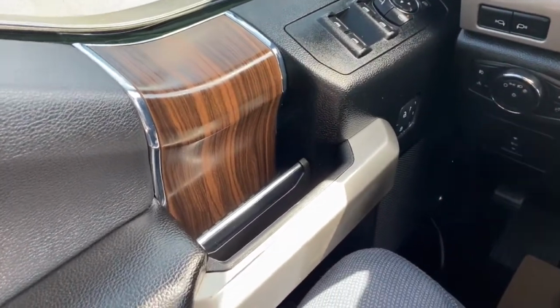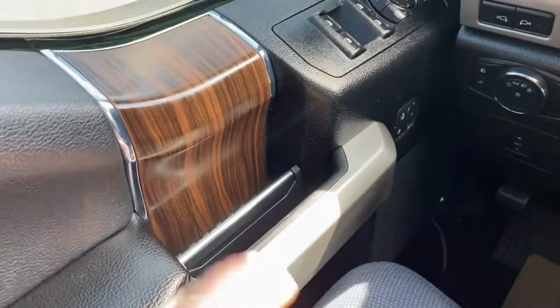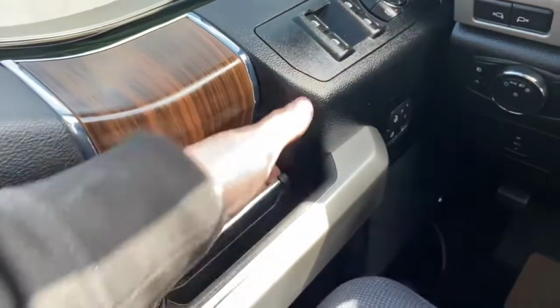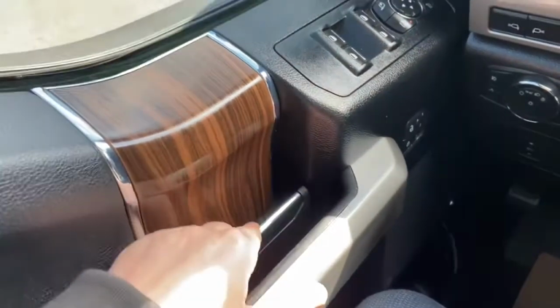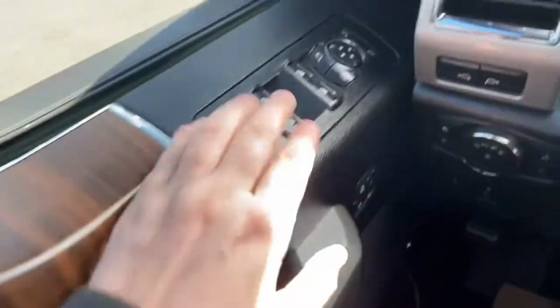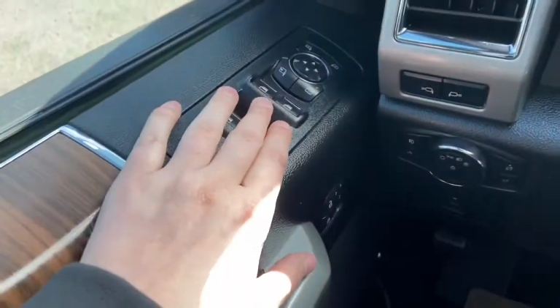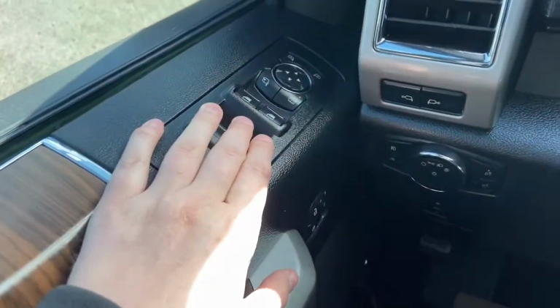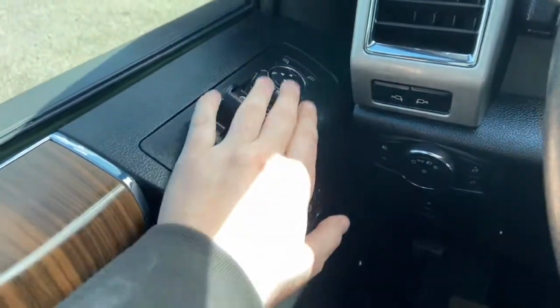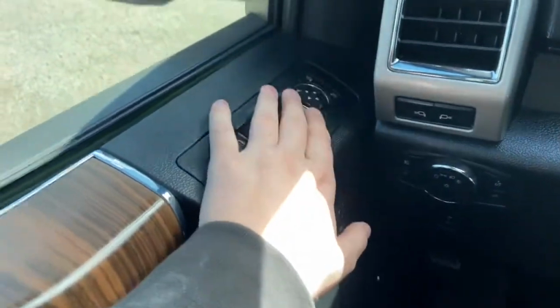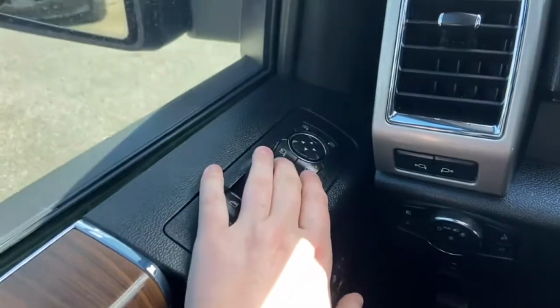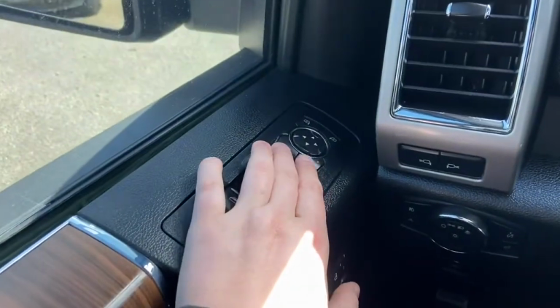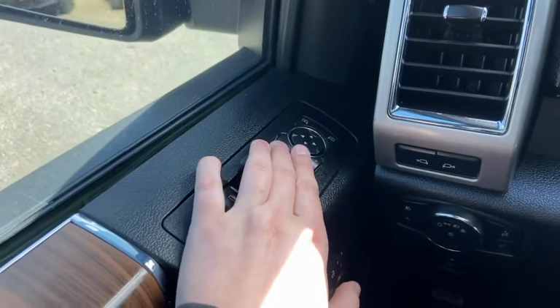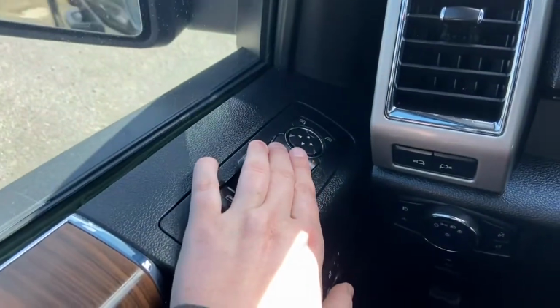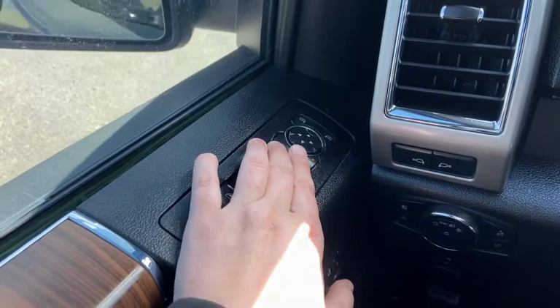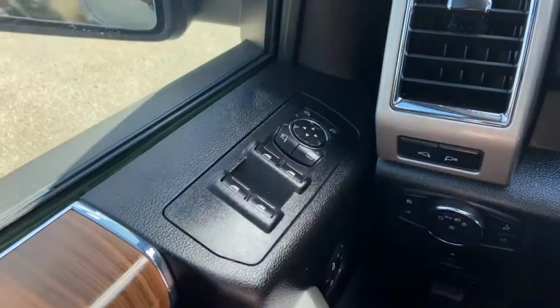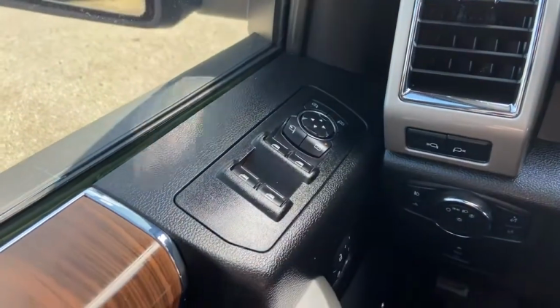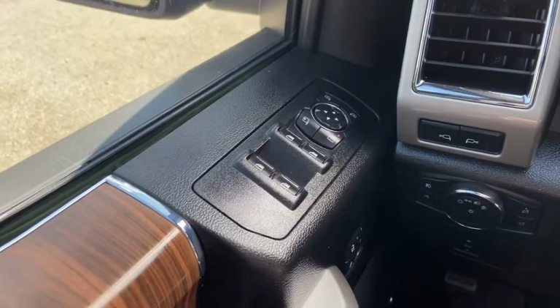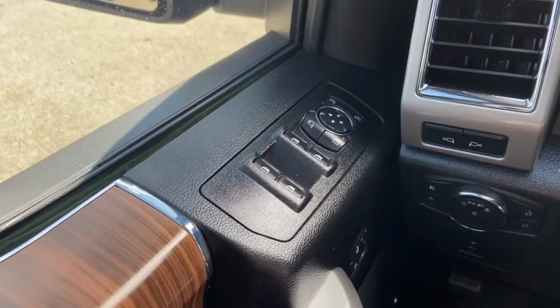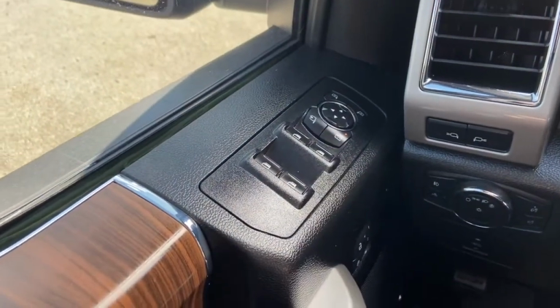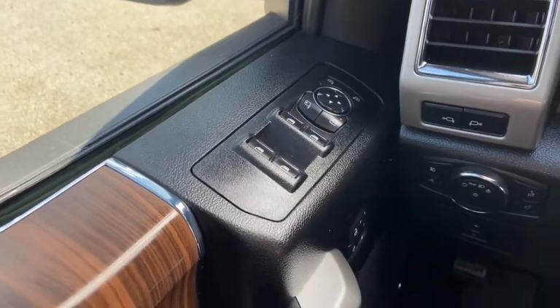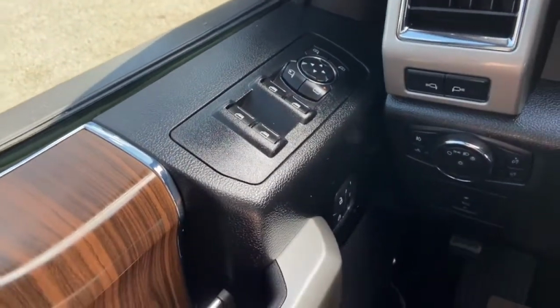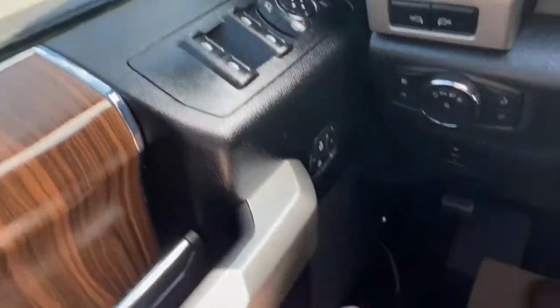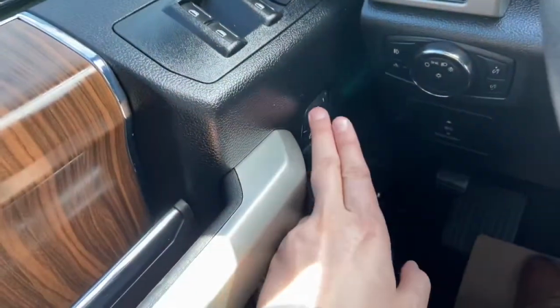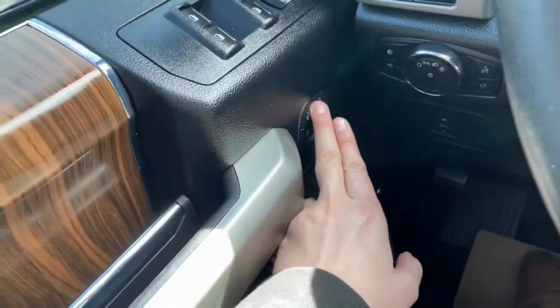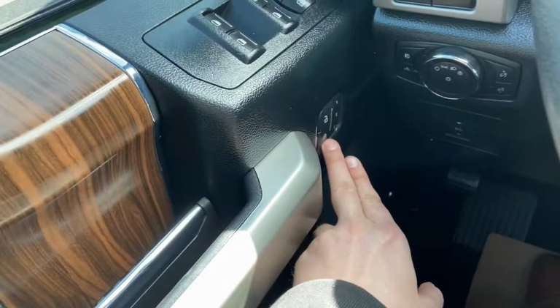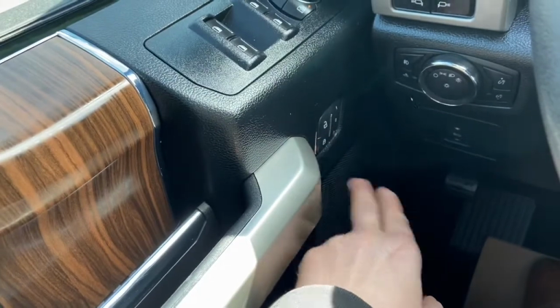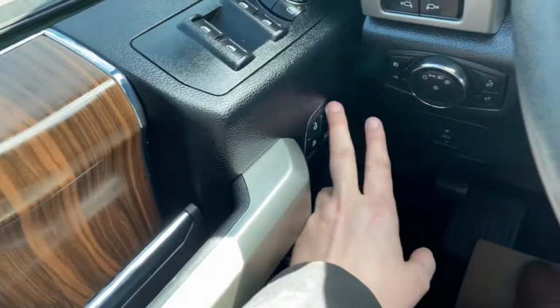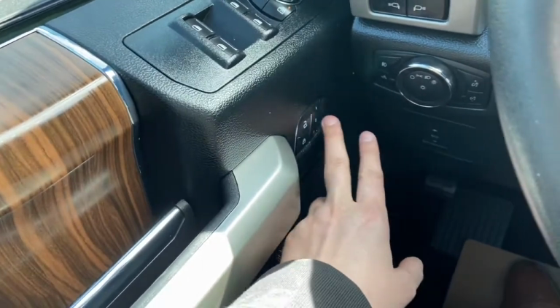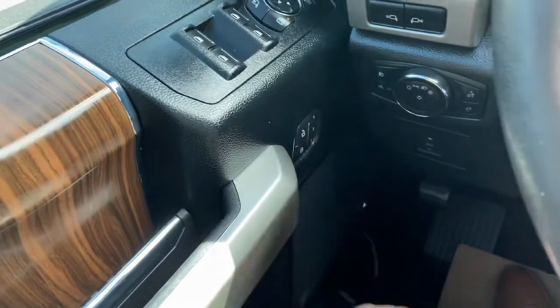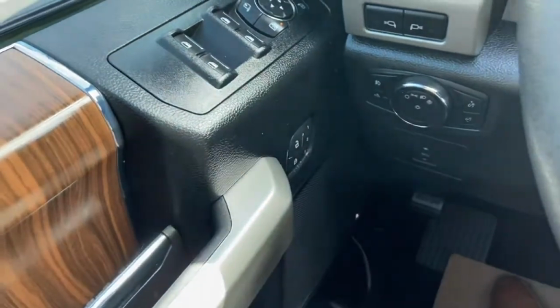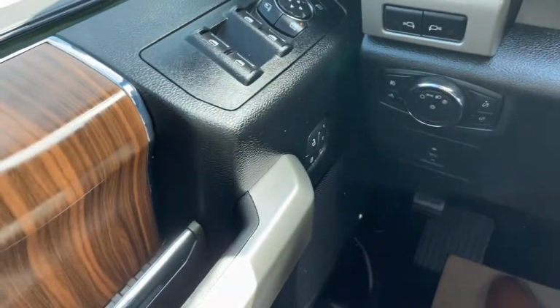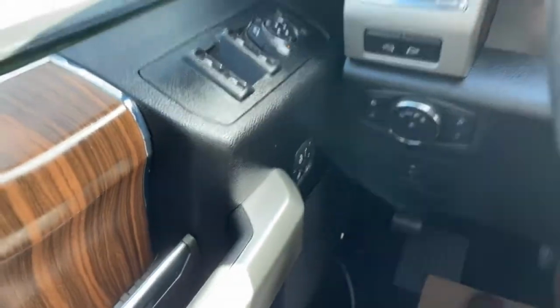Starting on the door panel you have your door latch here with your power windows. You have your power mirrors just in front, which will fold in and out with the push of a button. They're also heated and equipped with blind spot monitoring. Just below you have your power locks as well as your three memory settings for your power adjustable seats.